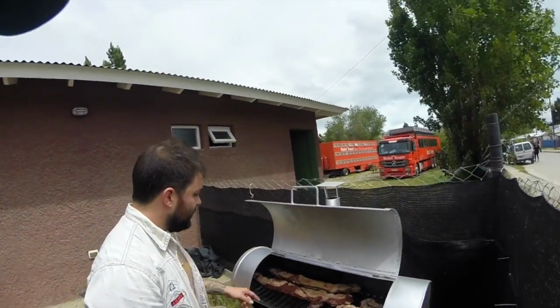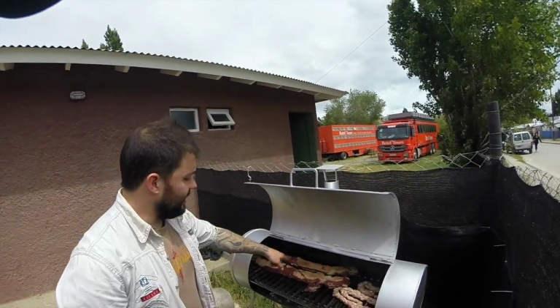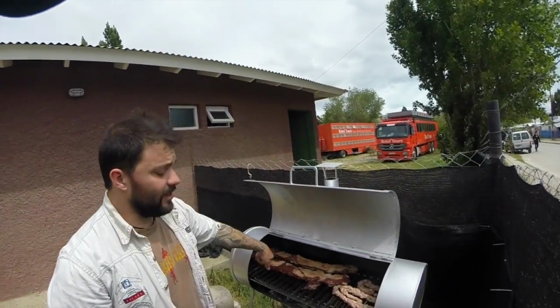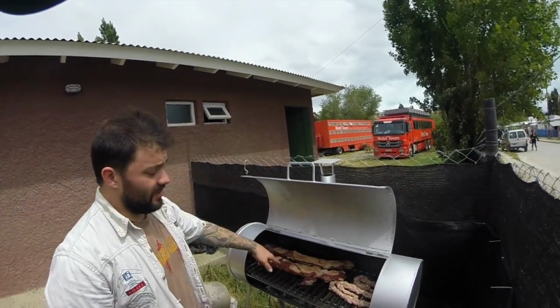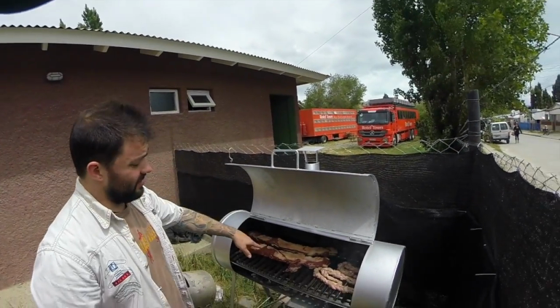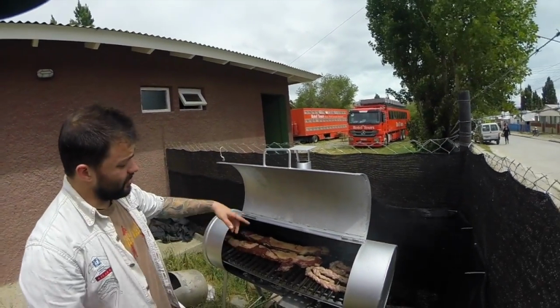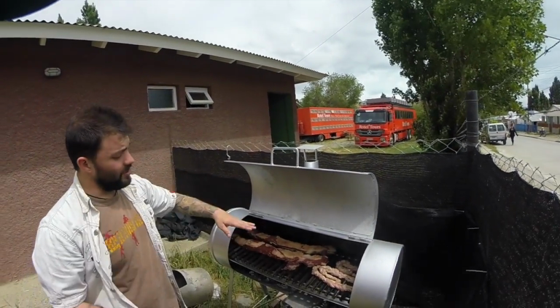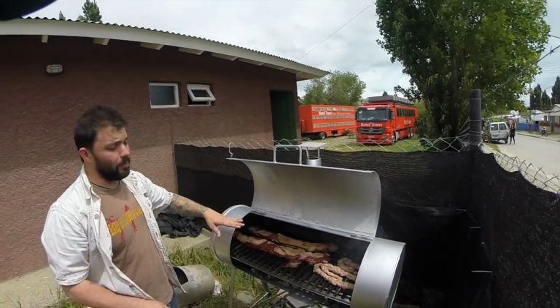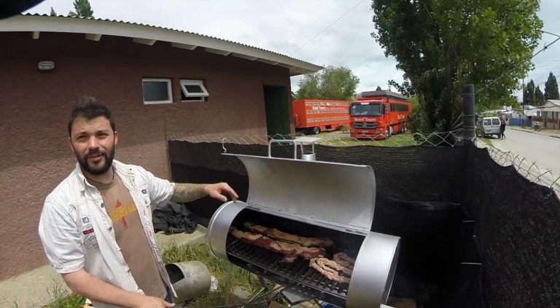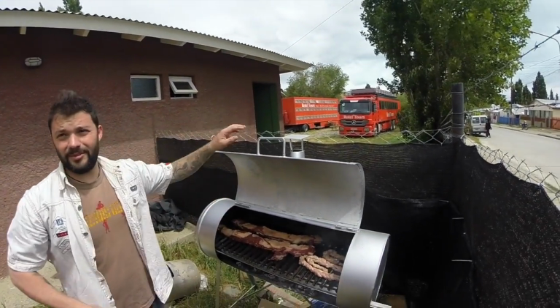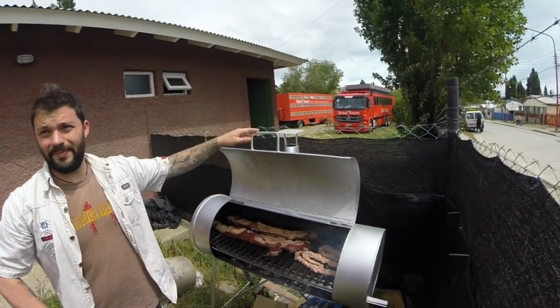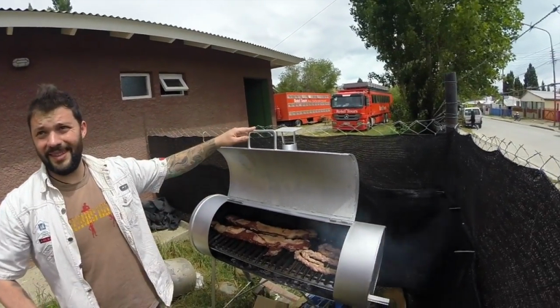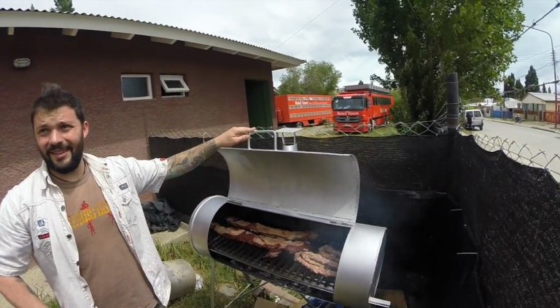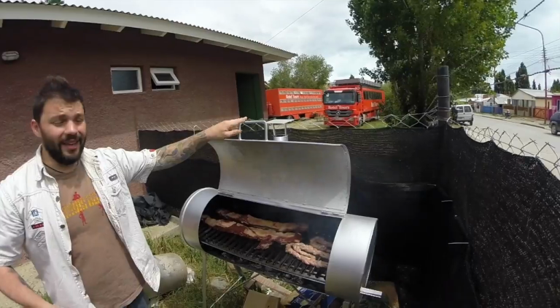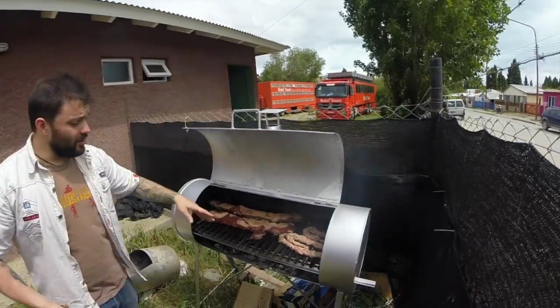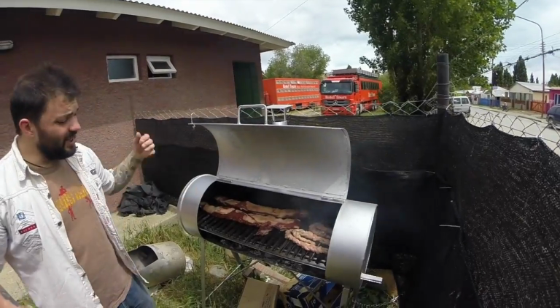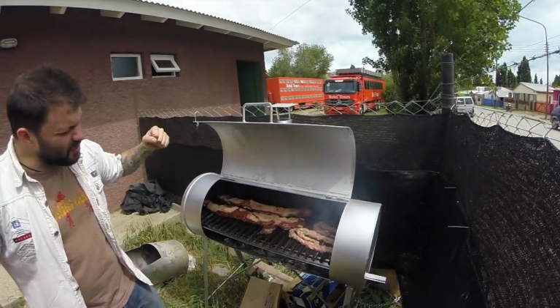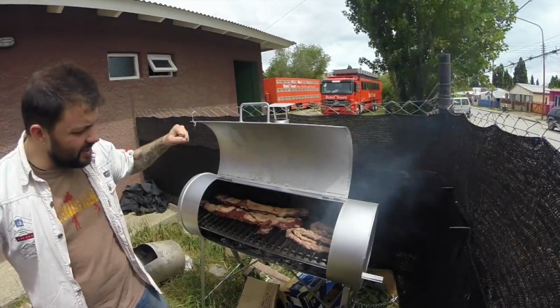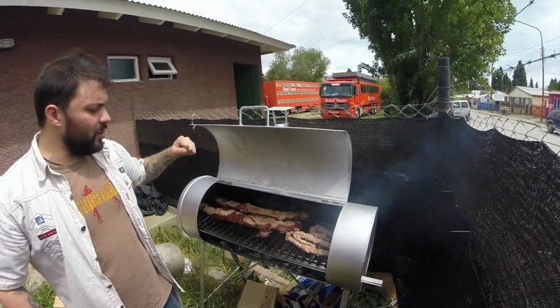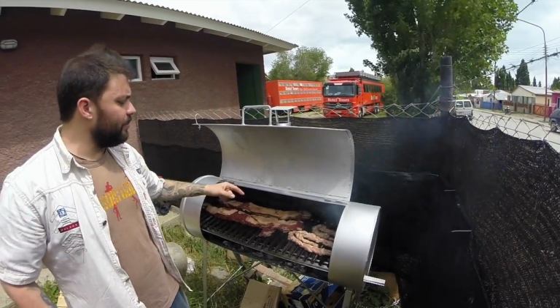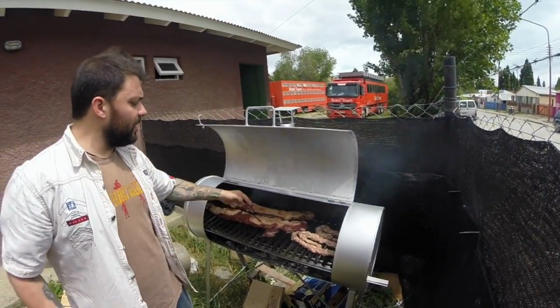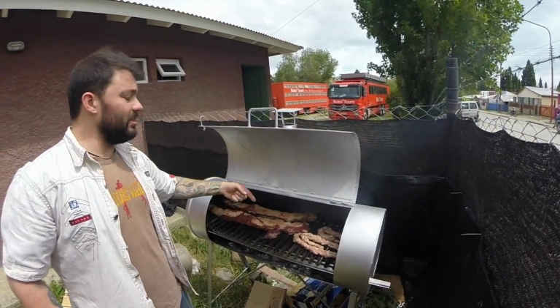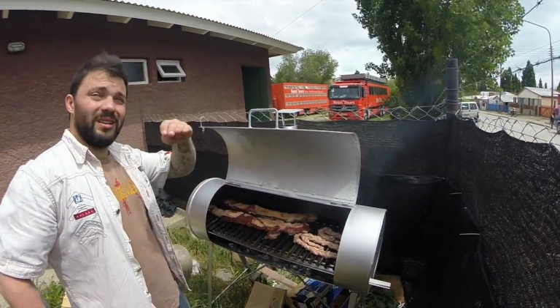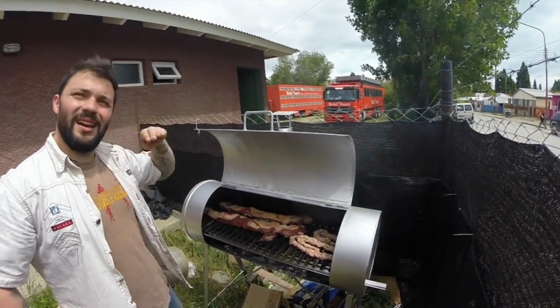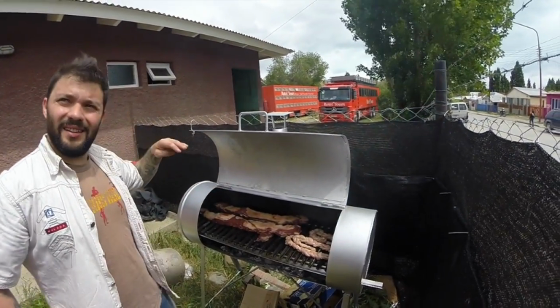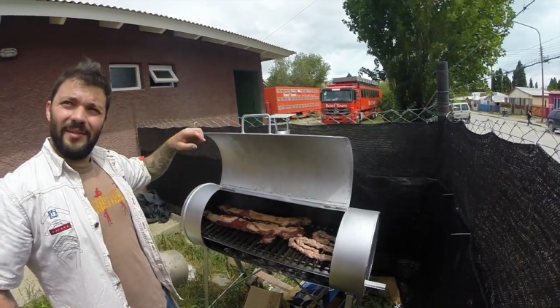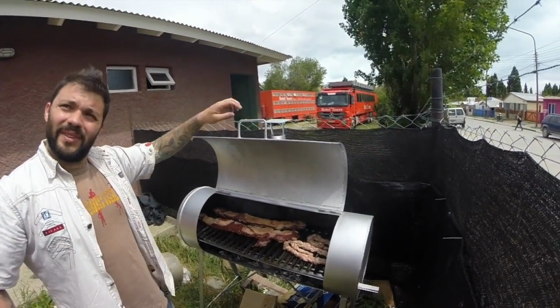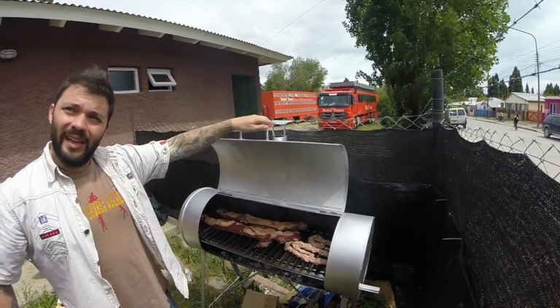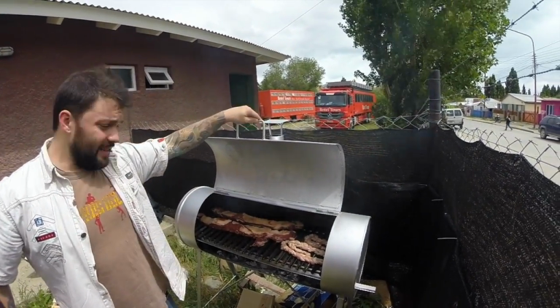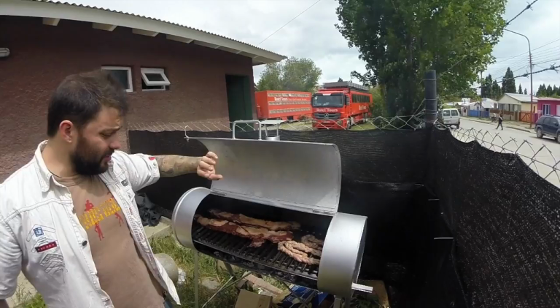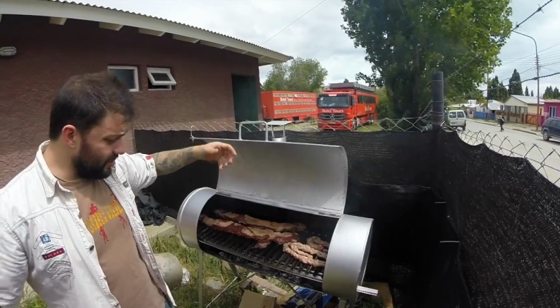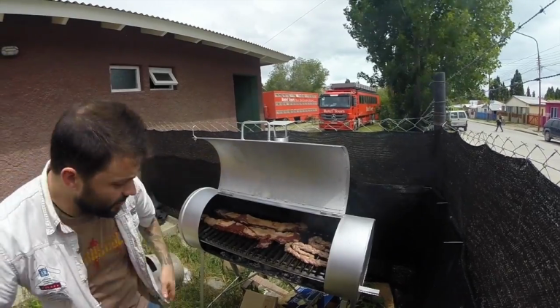If it's kind of cut, you should put the bone first. Bone first? Yeah, so you really hit the bone and the bone will cook the meat inside. And then you will just turn it around.